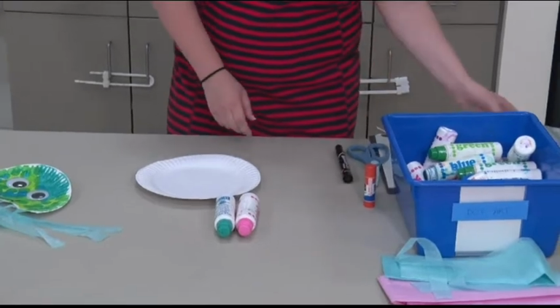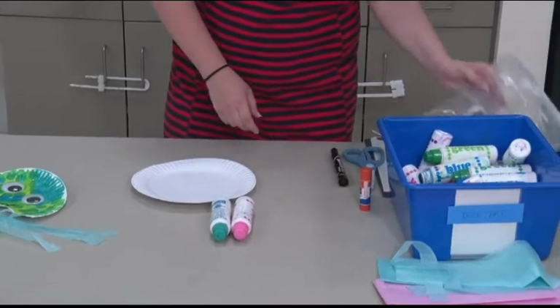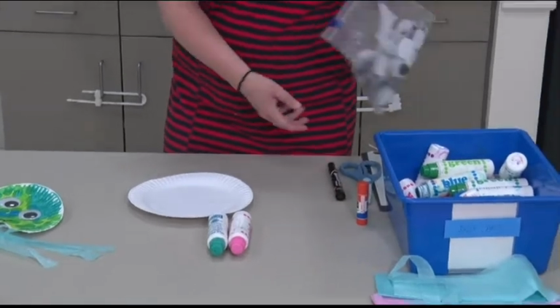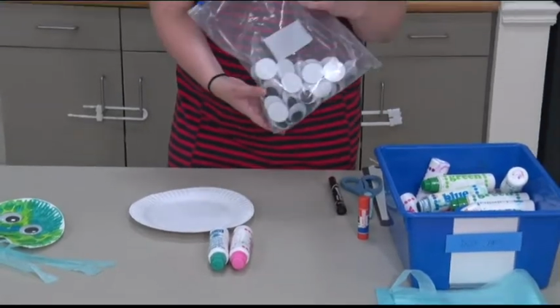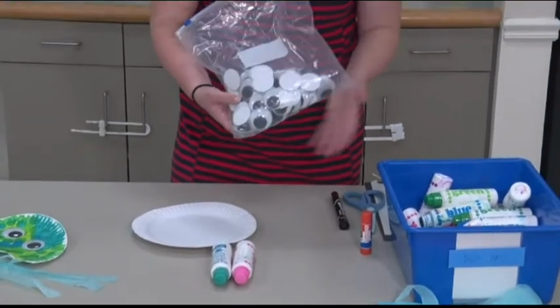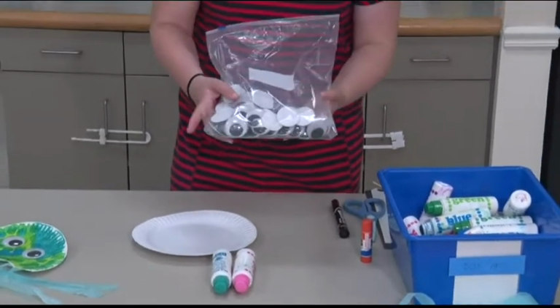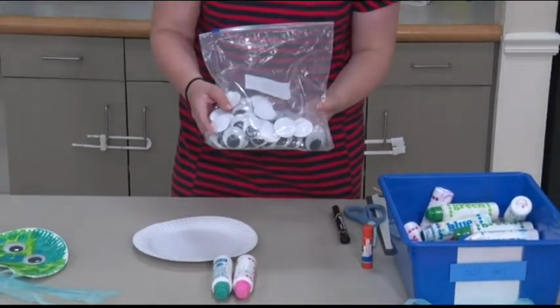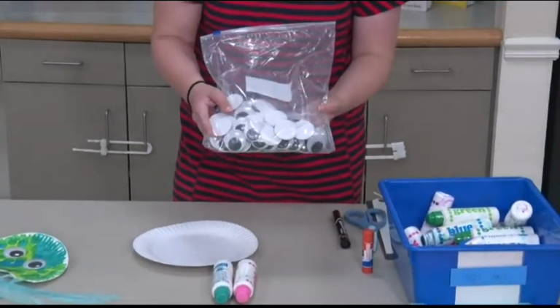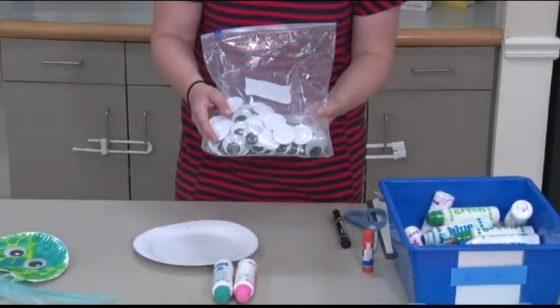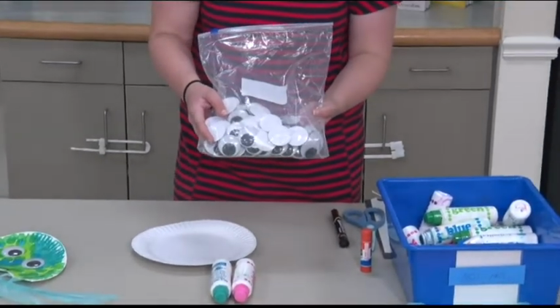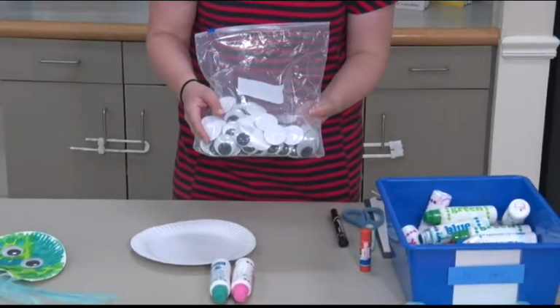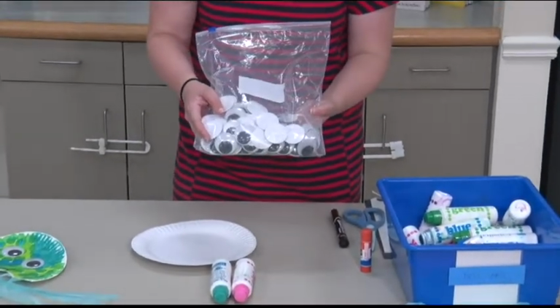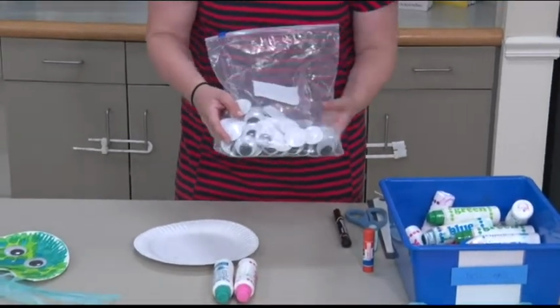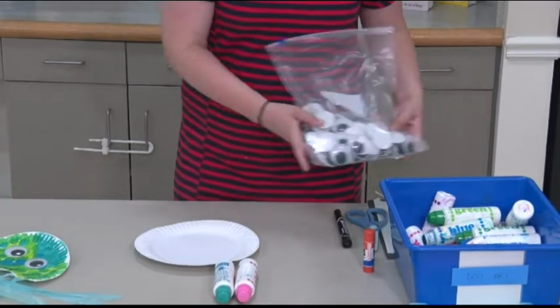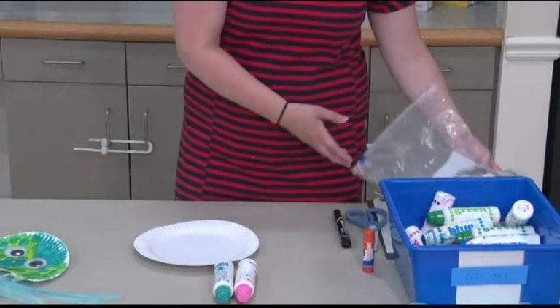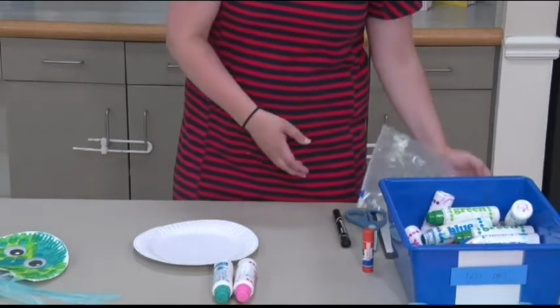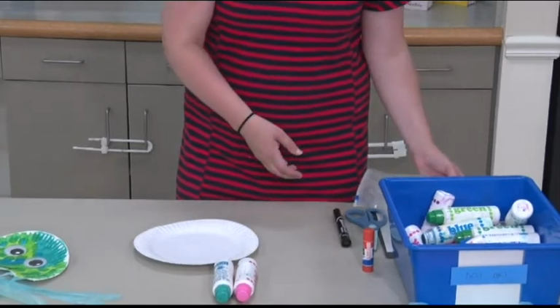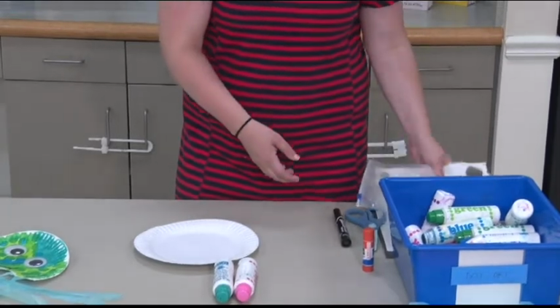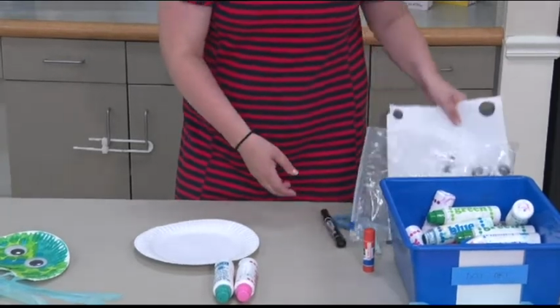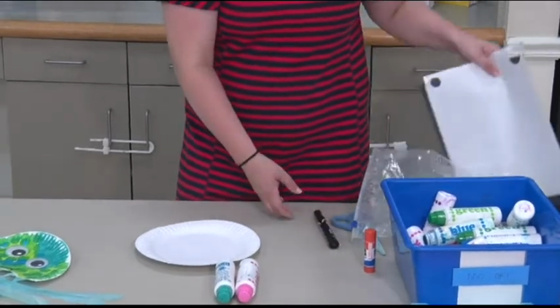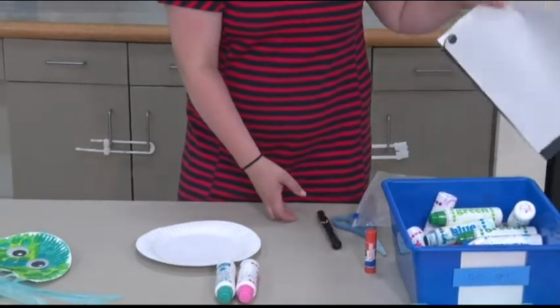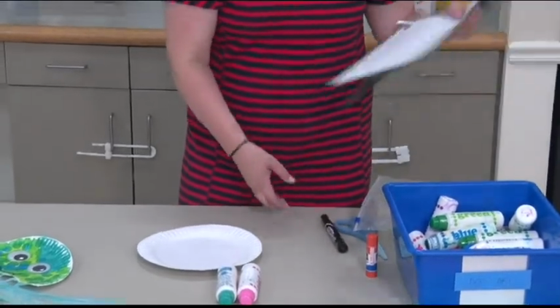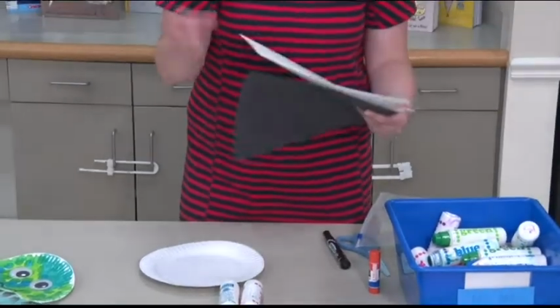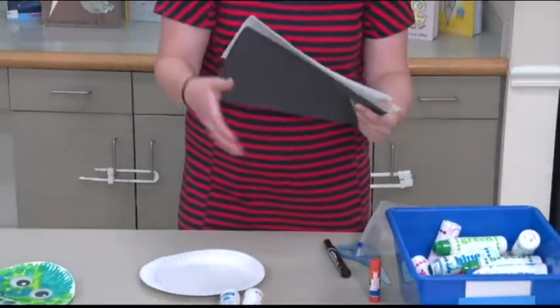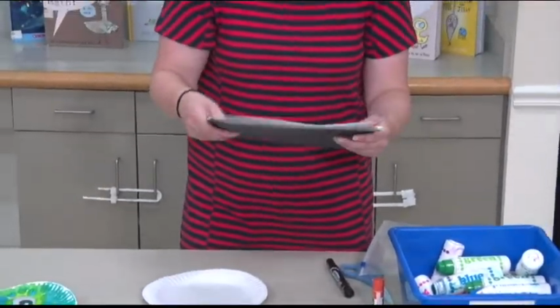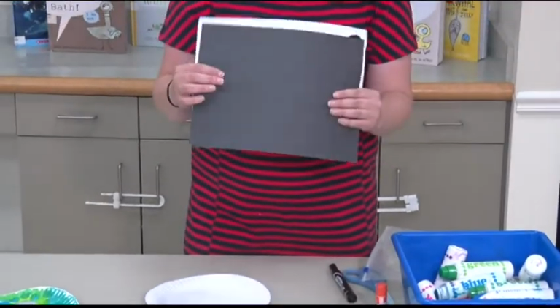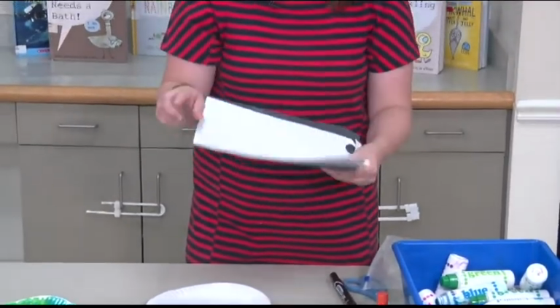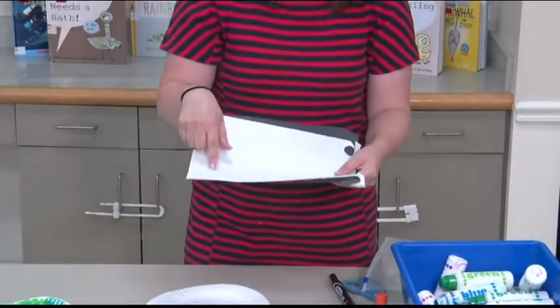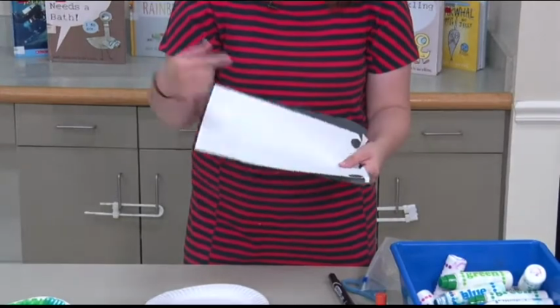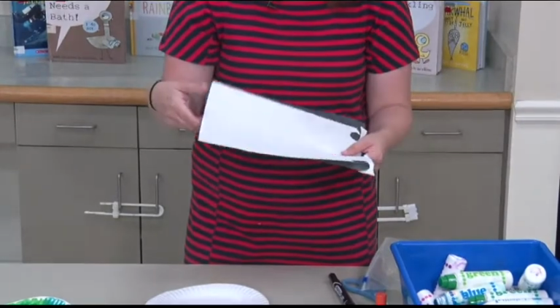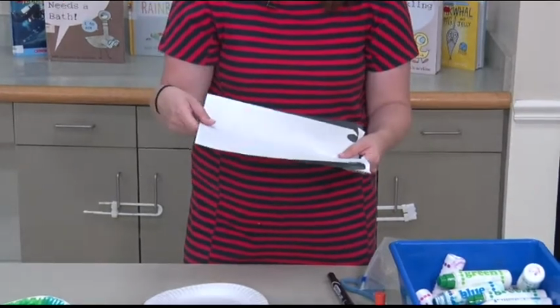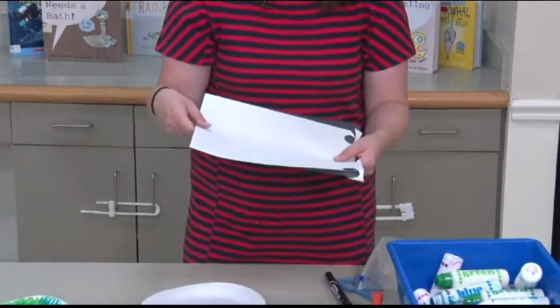If you have any at home, you're going to want some googly eyes. If not, I'm going to show you how you can make those big, fun, round eyes just using white and black paper at home.